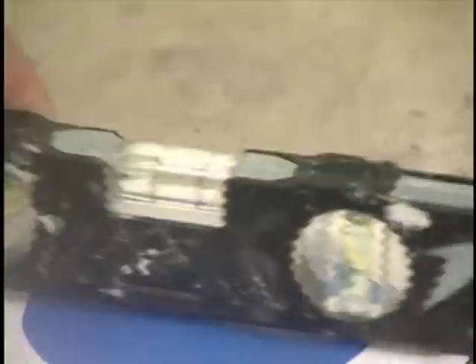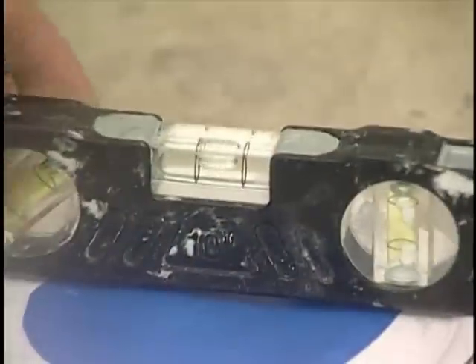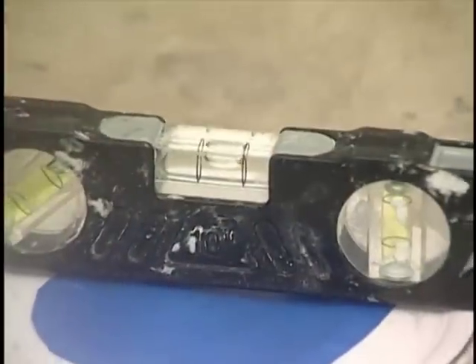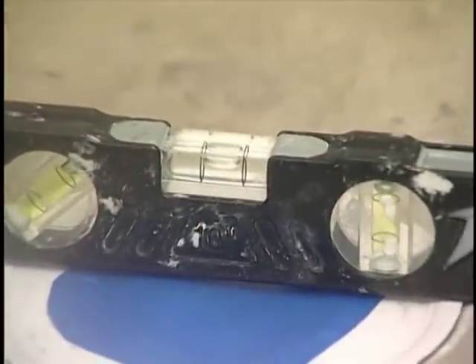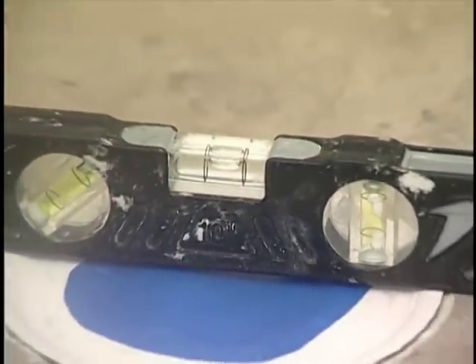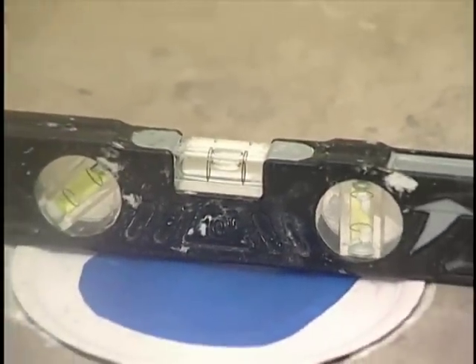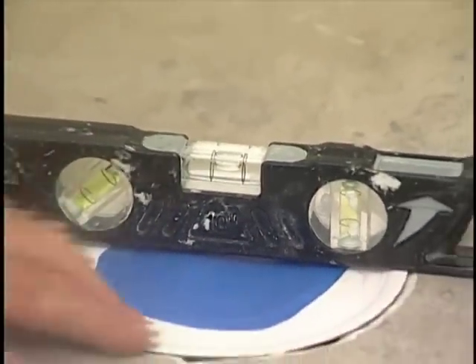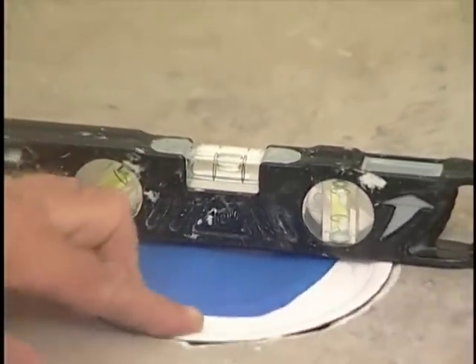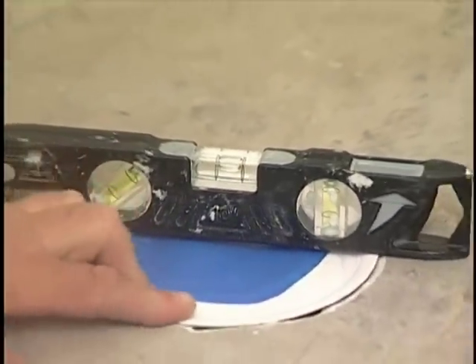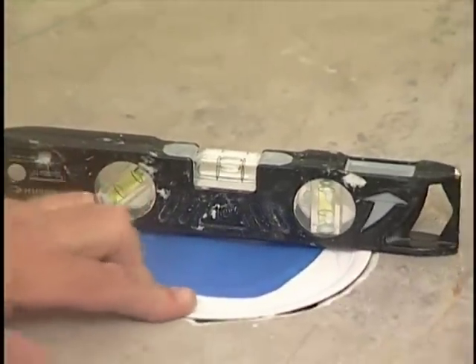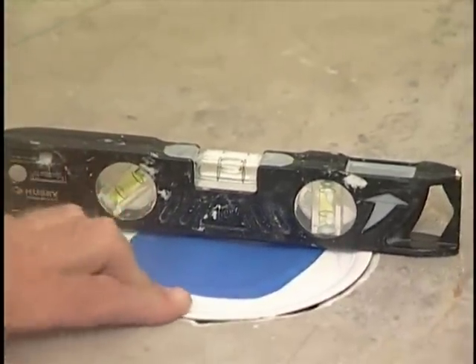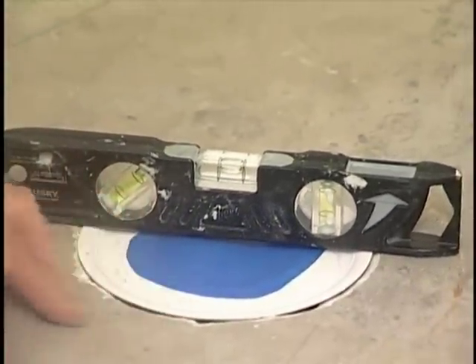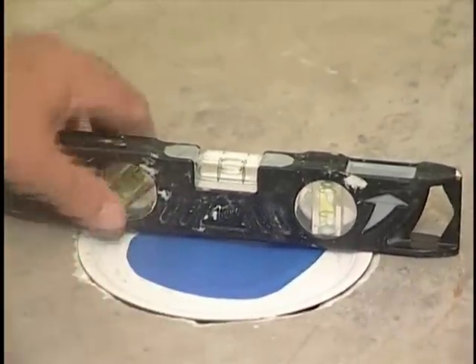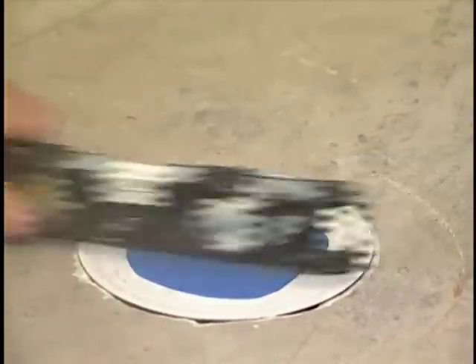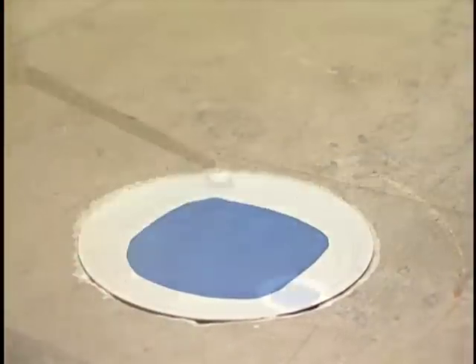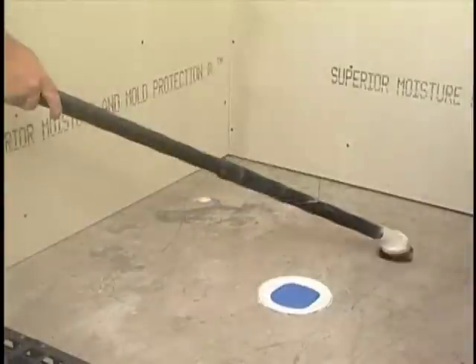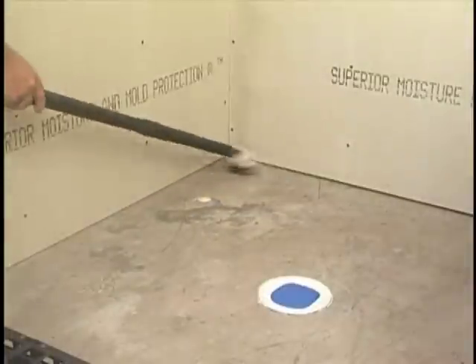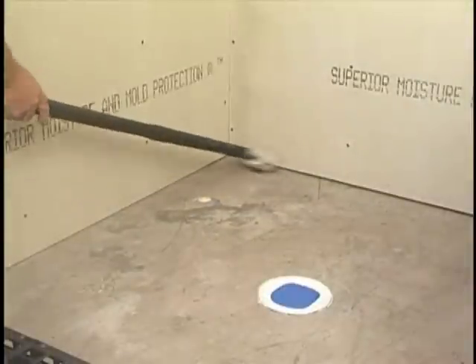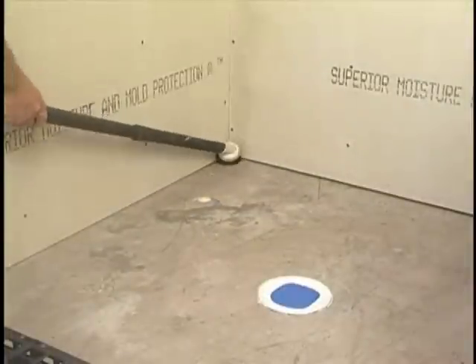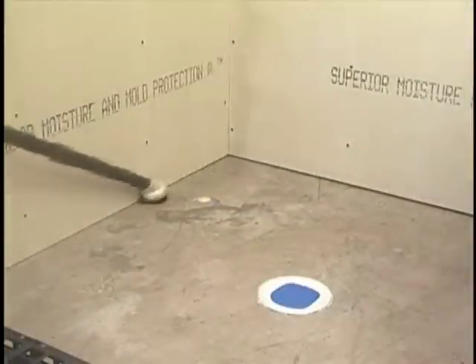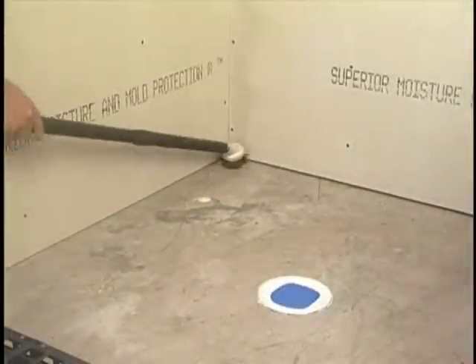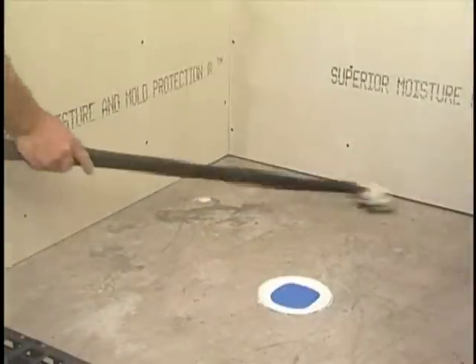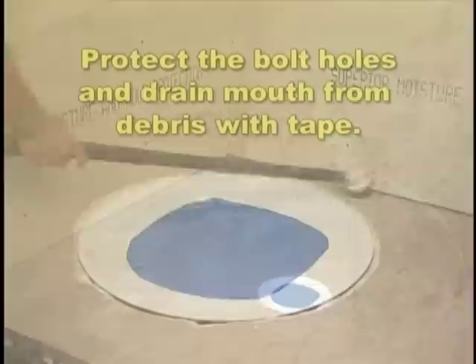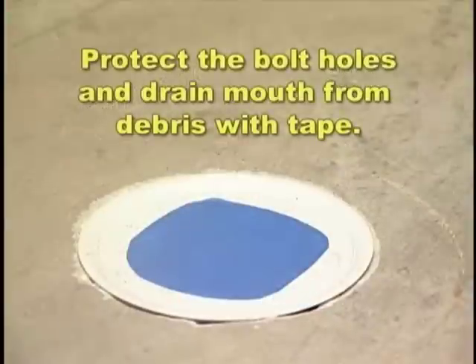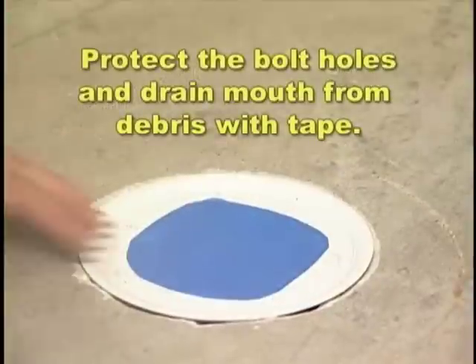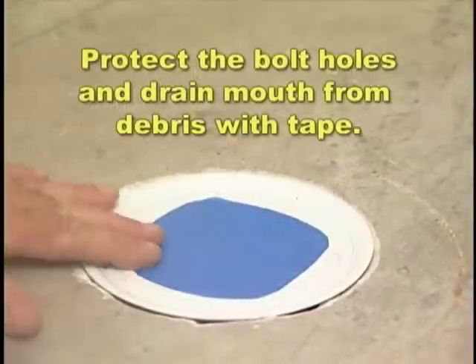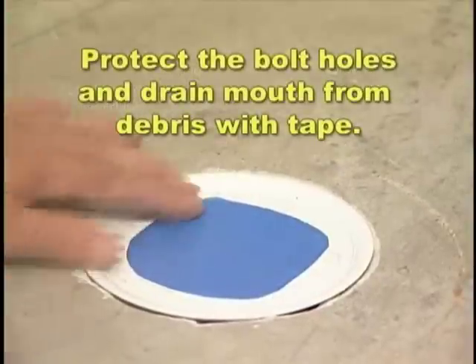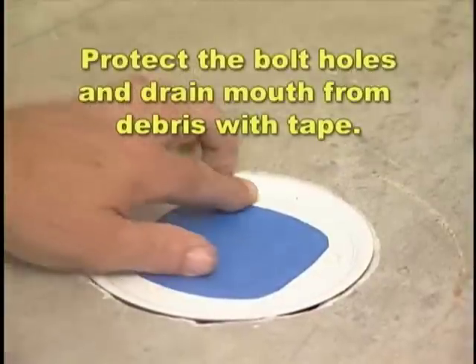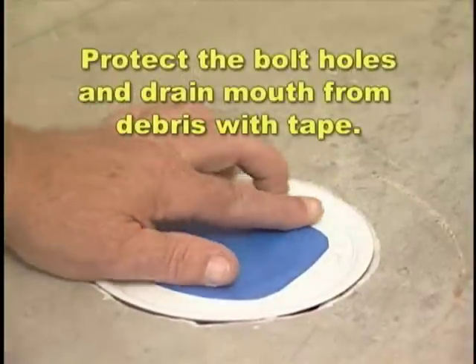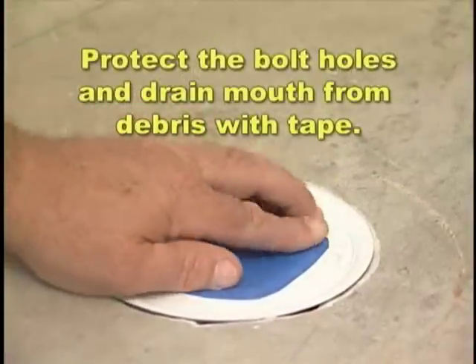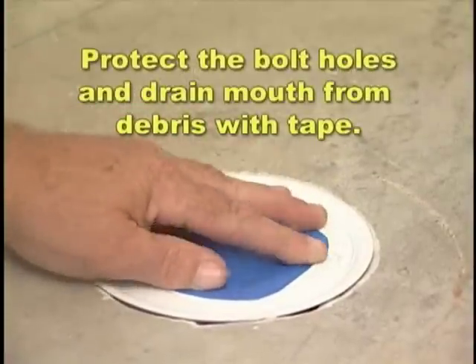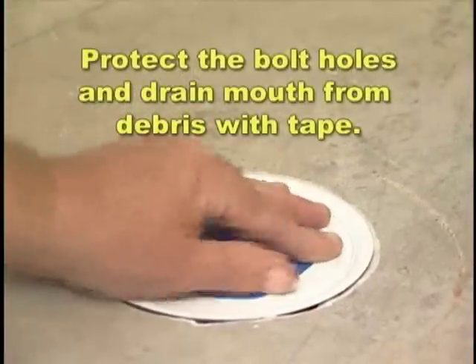Confirm that the bottom flange of the drain assembly is level and free from movement, and that the concrete is clean and dust free. Protect the bolt holes and drain mouth from debris with tape.